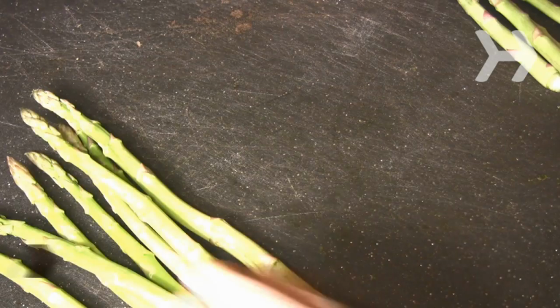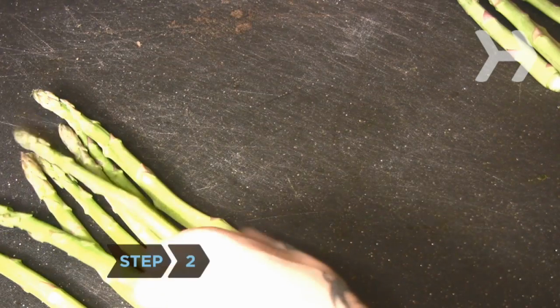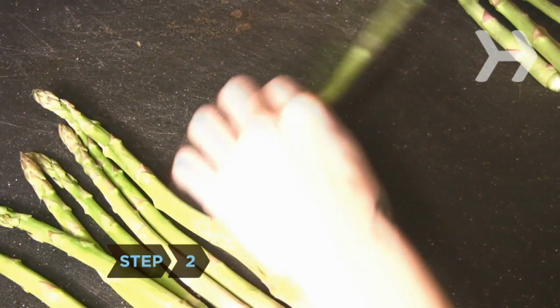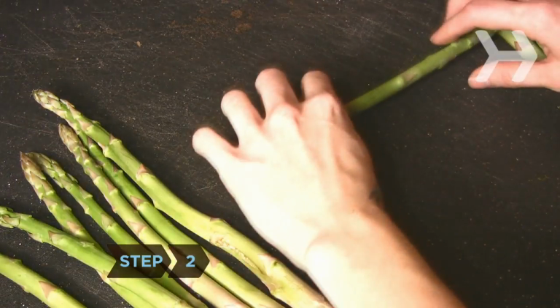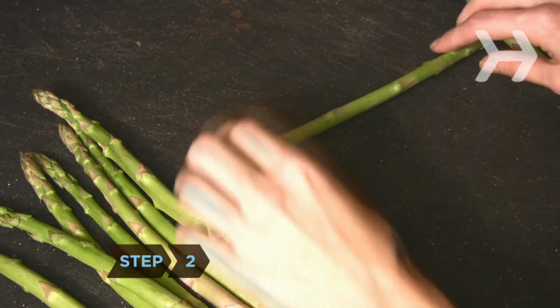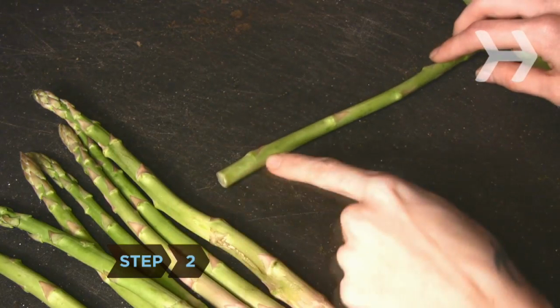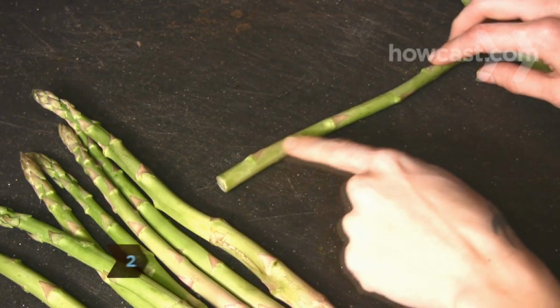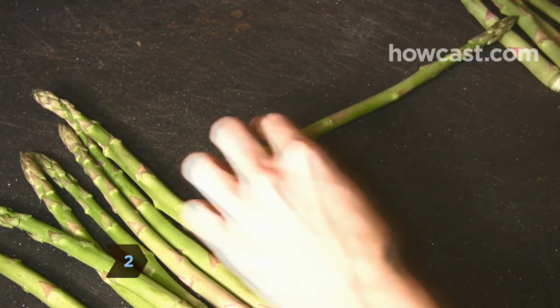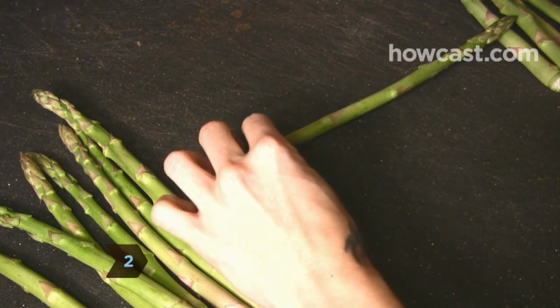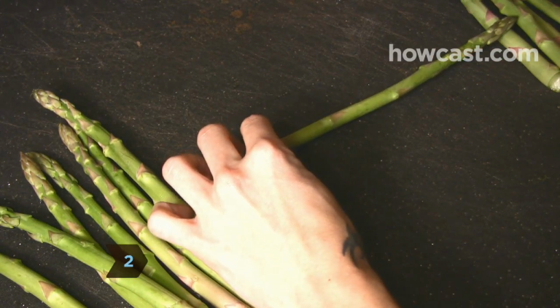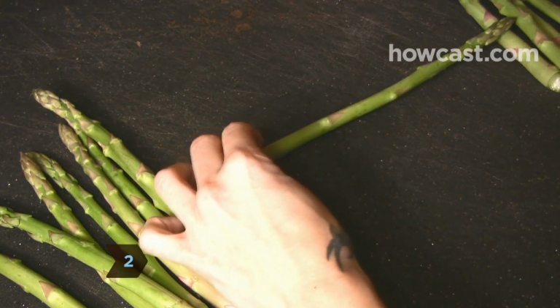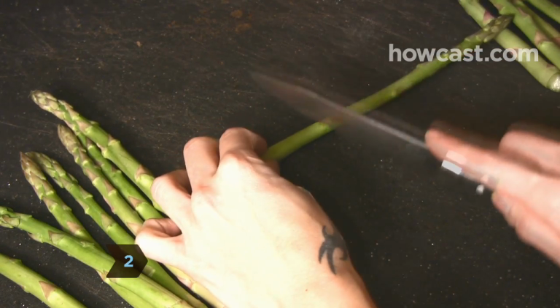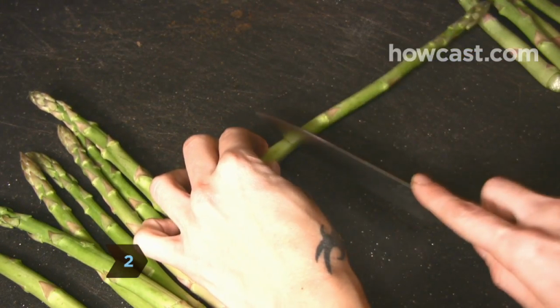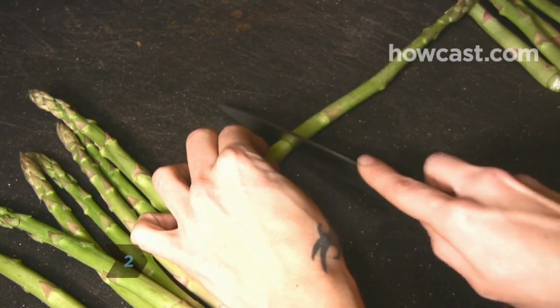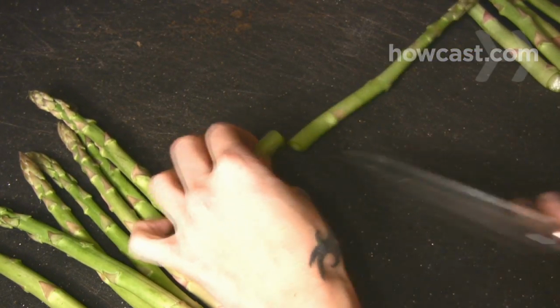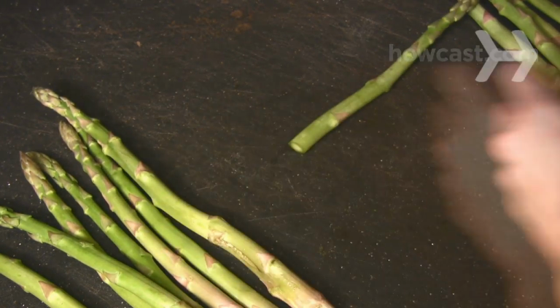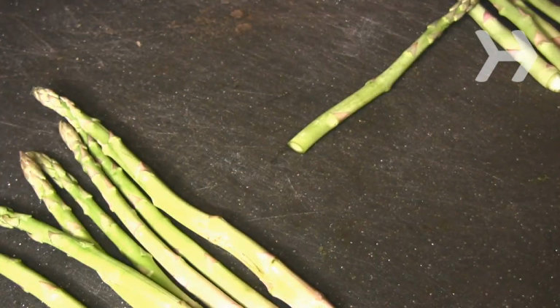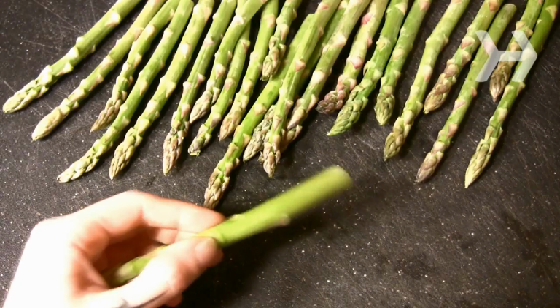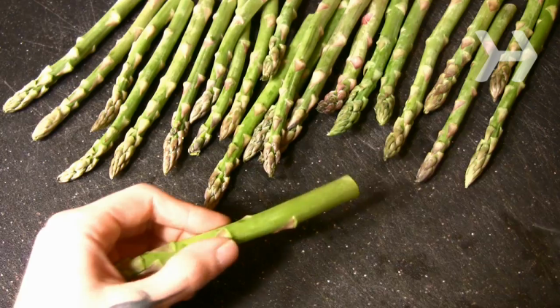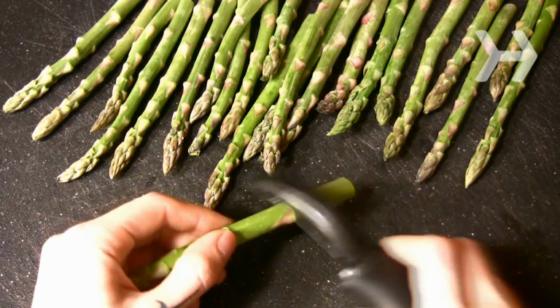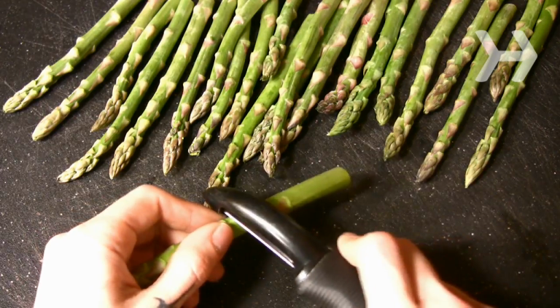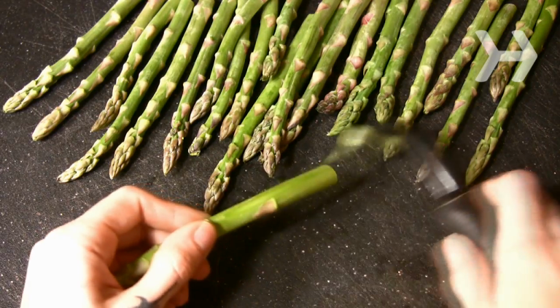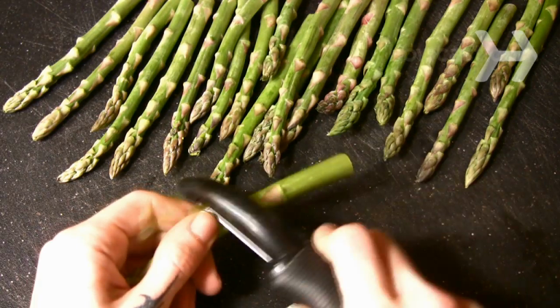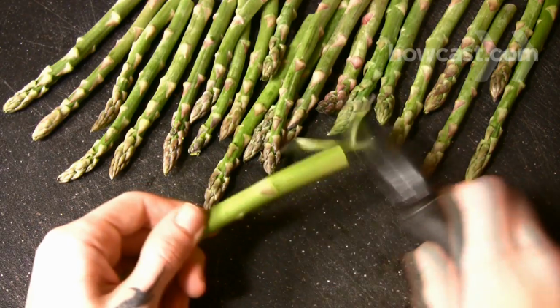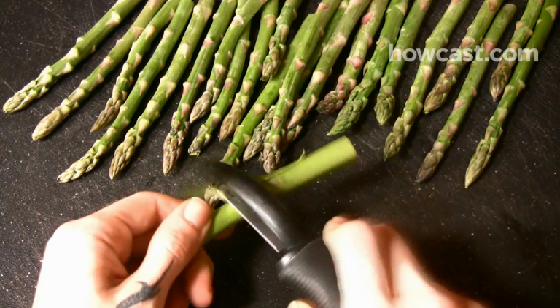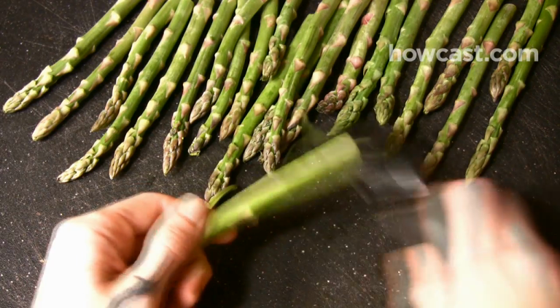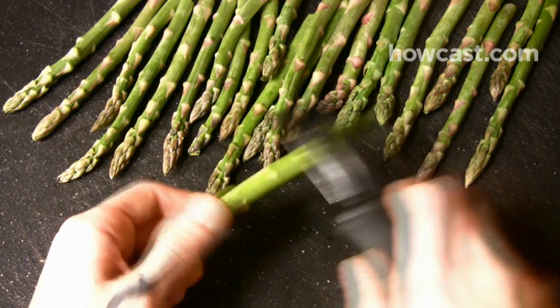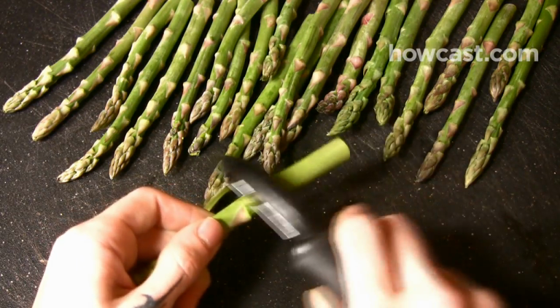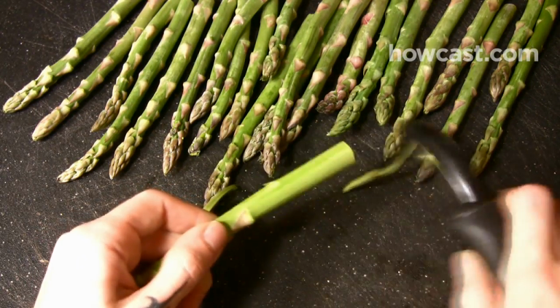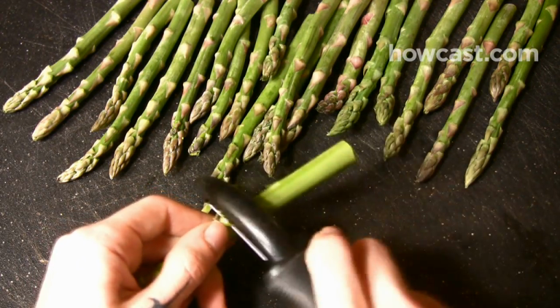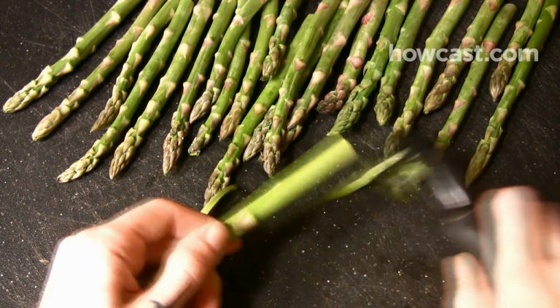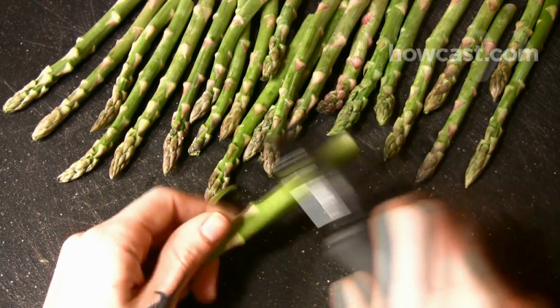Step 2. Cut off the bottom ends of the stalks, about one-third of each spear. If the spears are thick, use a vegetable peeler to peel them to the same thickness as the tips, and rinse well.